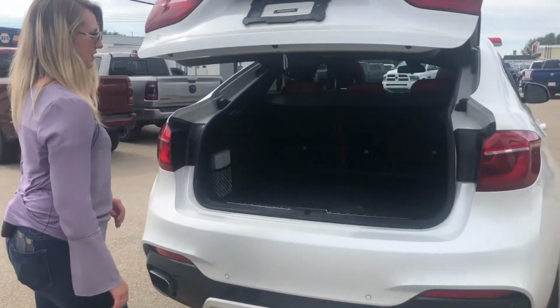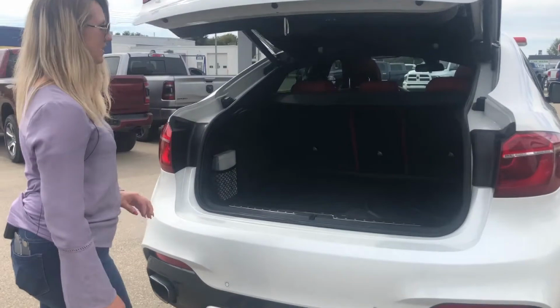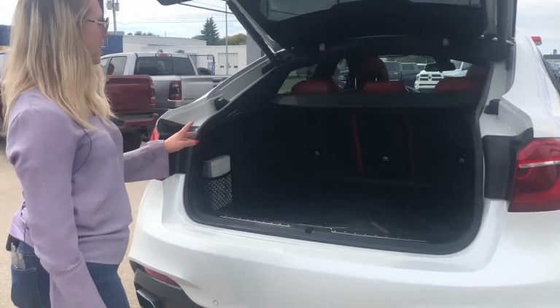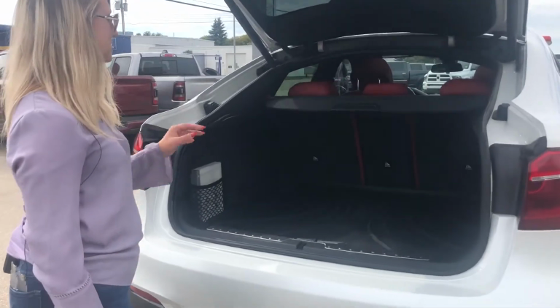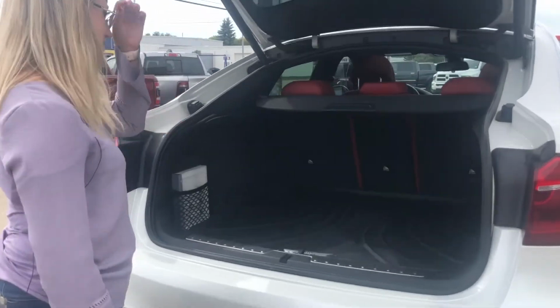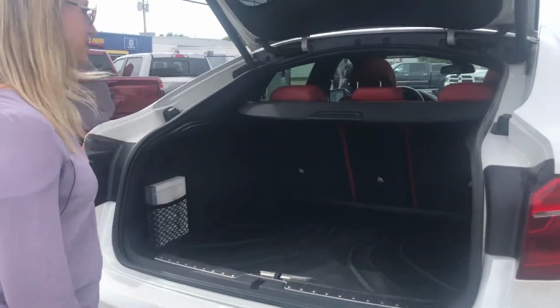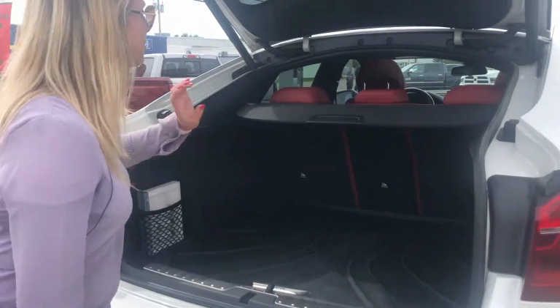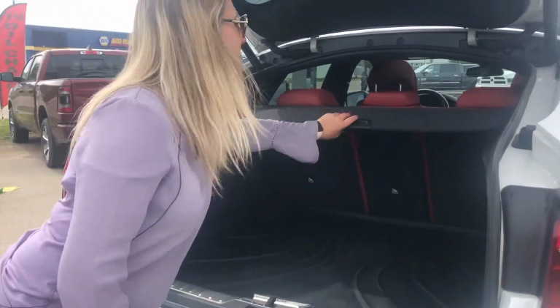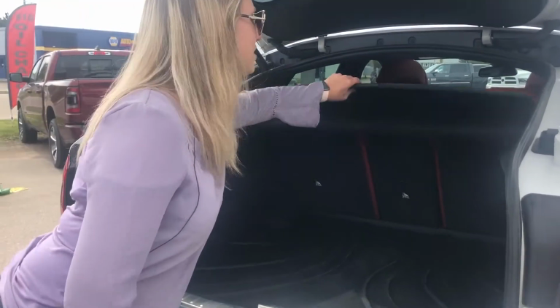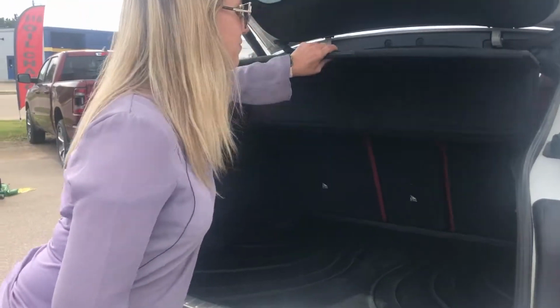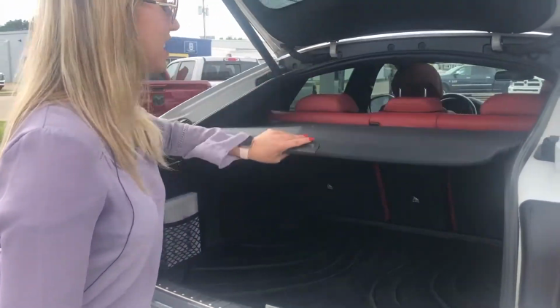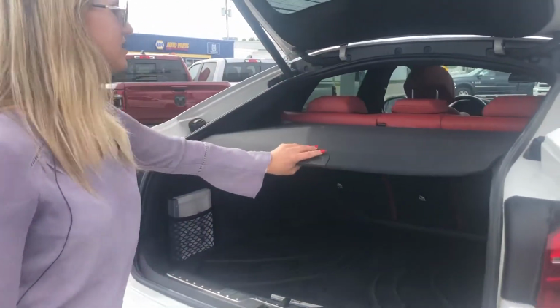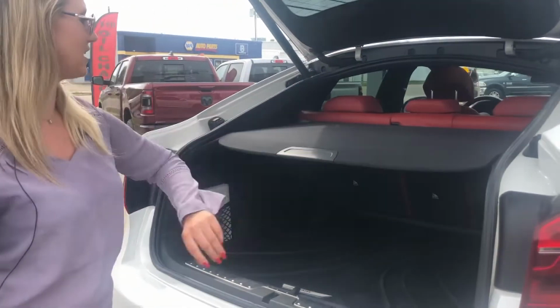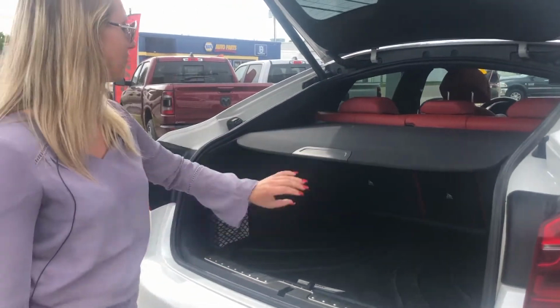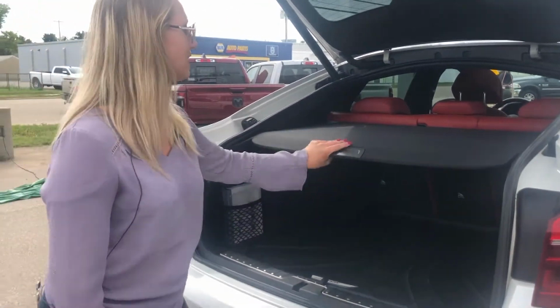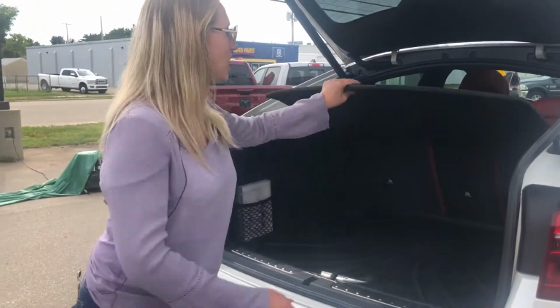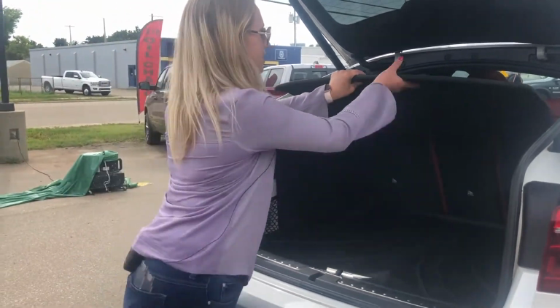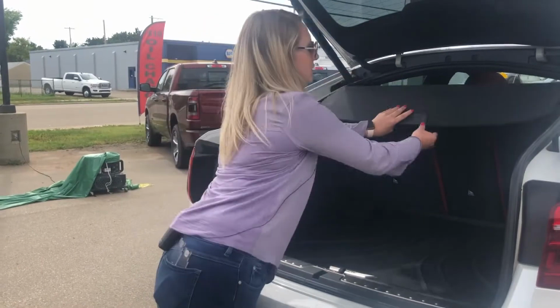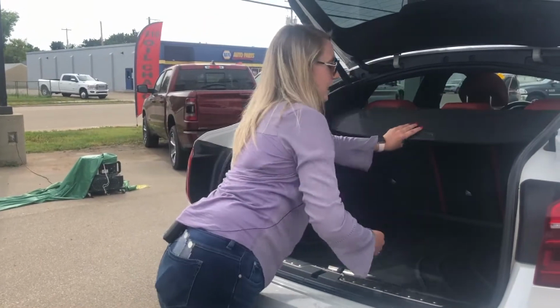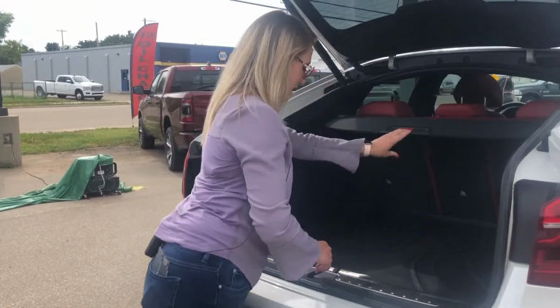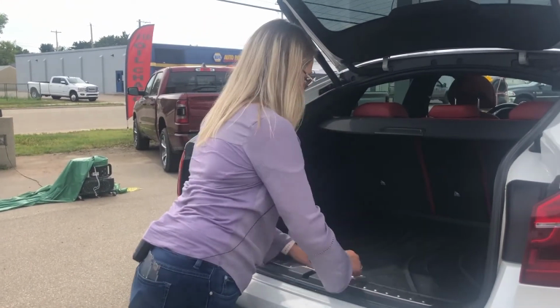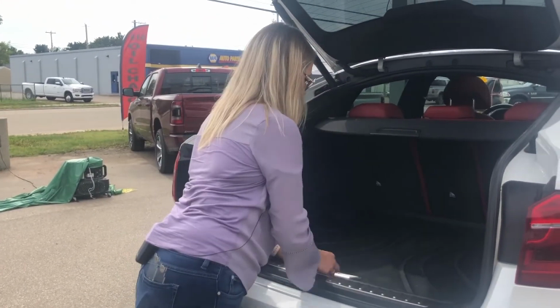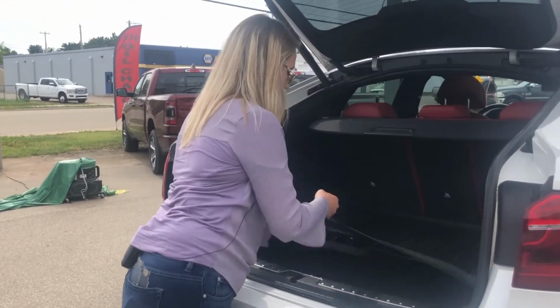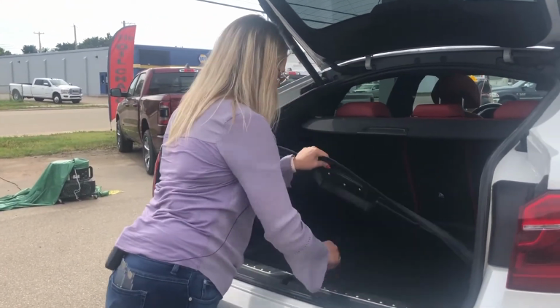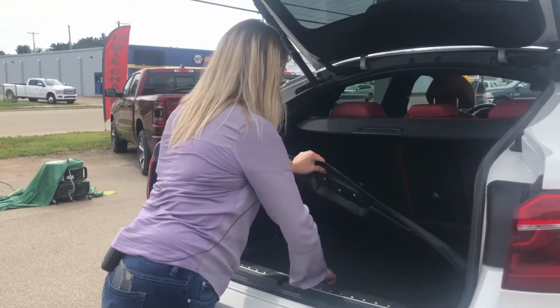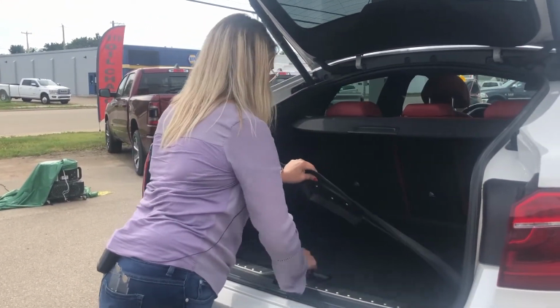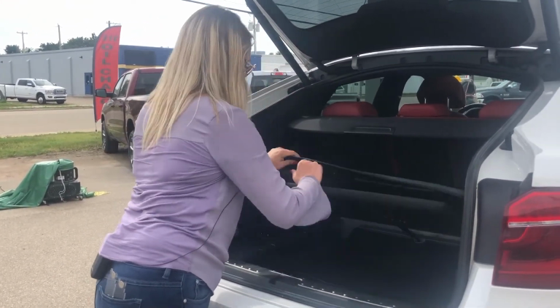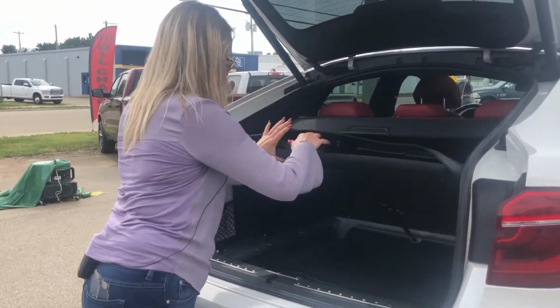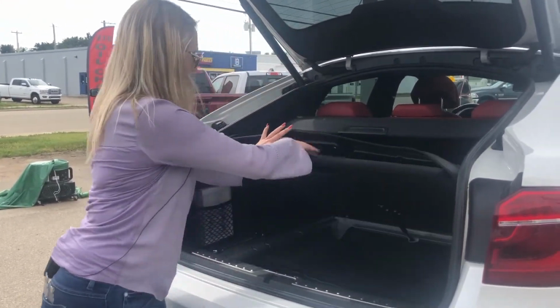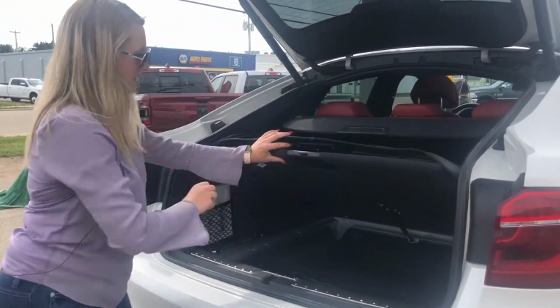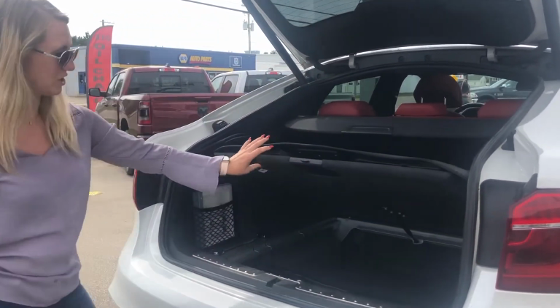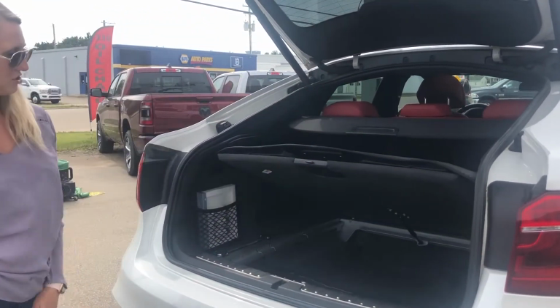In the back you have tons of space. You do have this cover that folds out so that you can hide everything in the trunk. And then underneath the floor mat you do have tons of storage underneath.